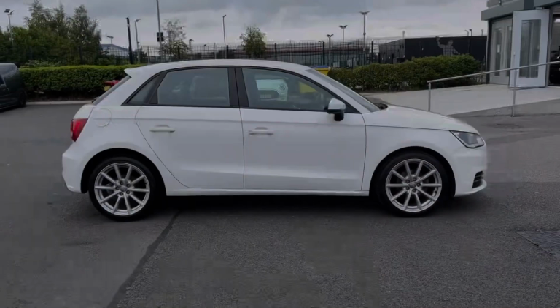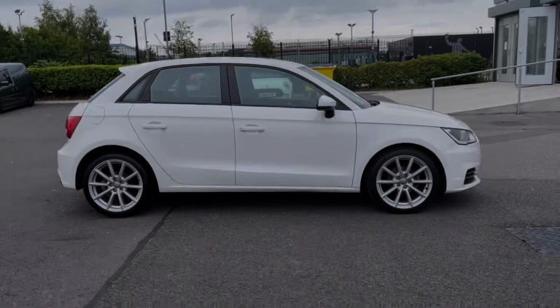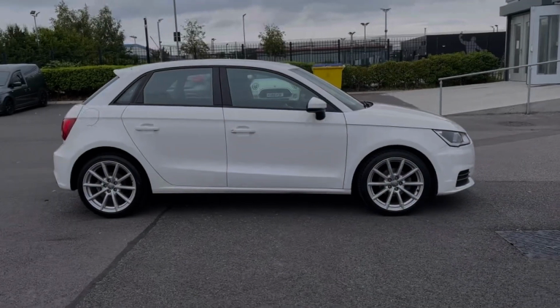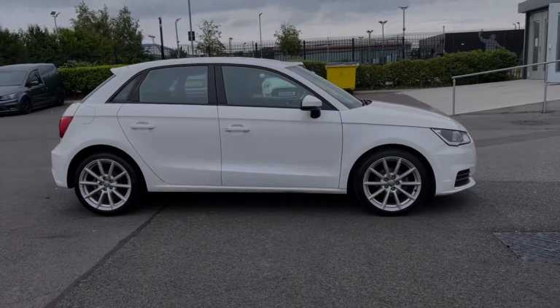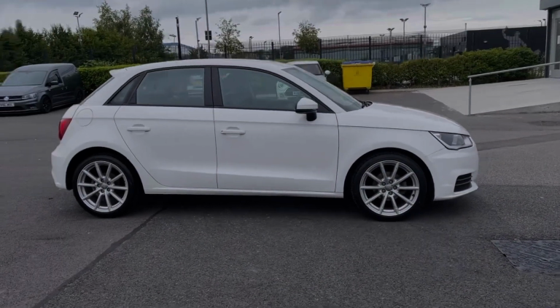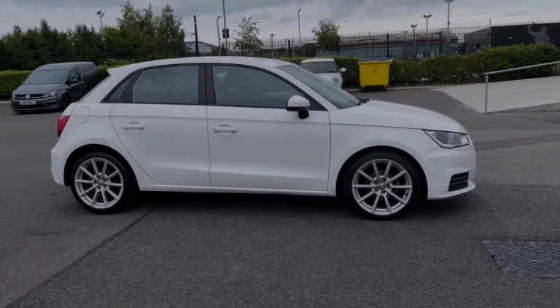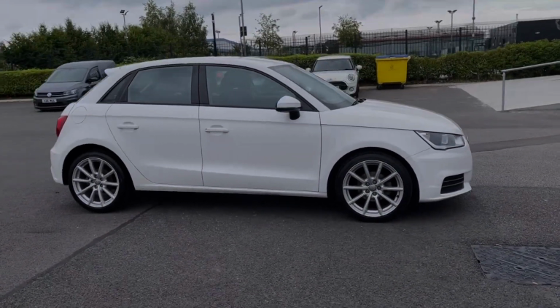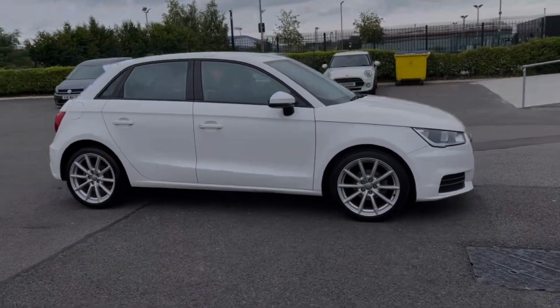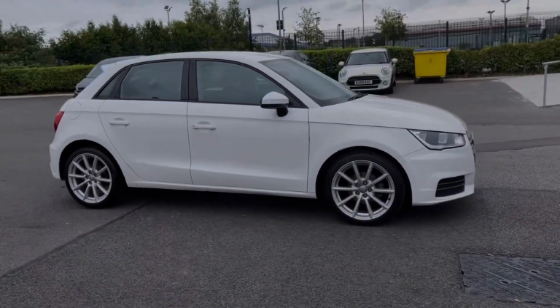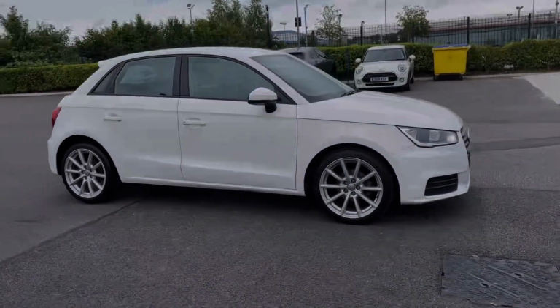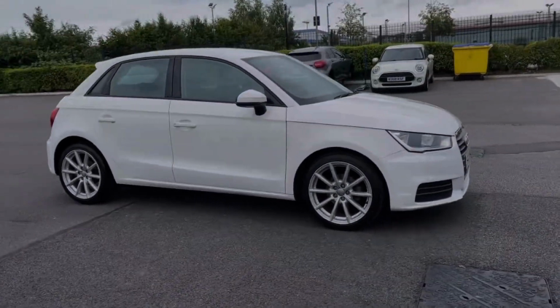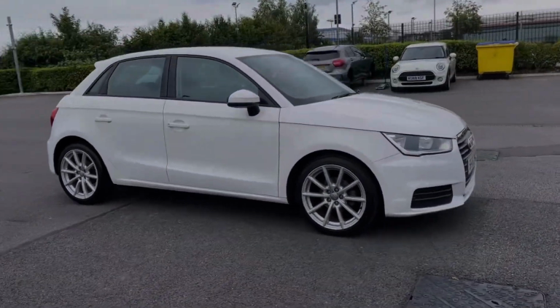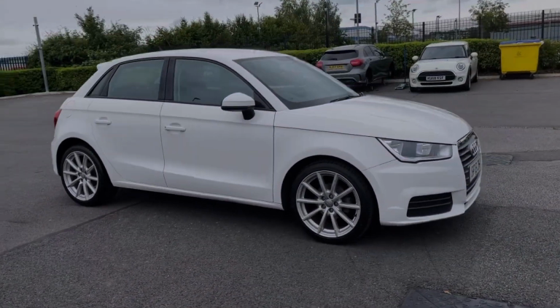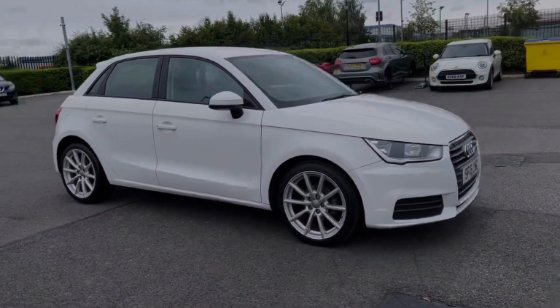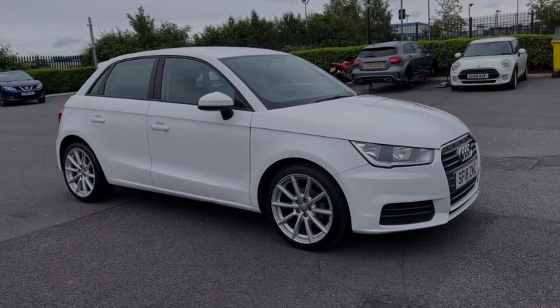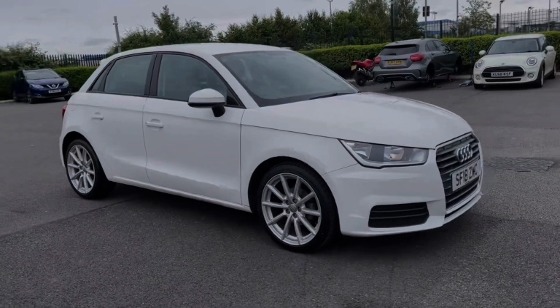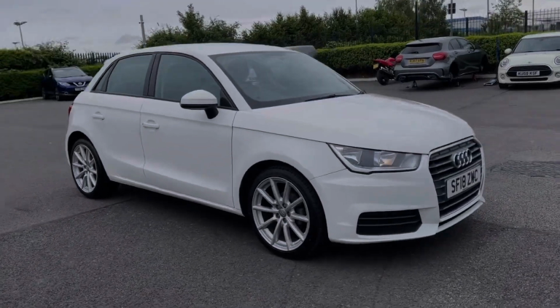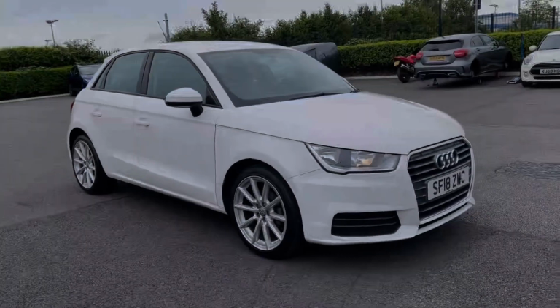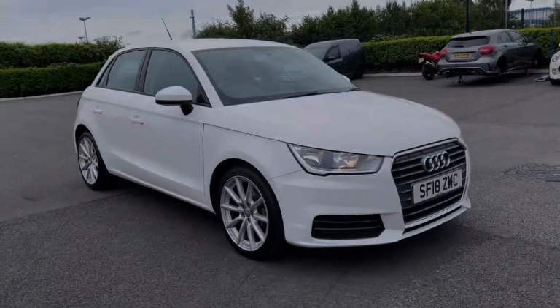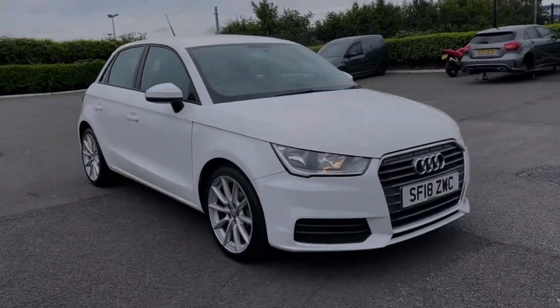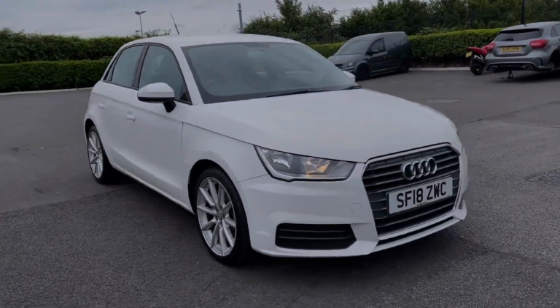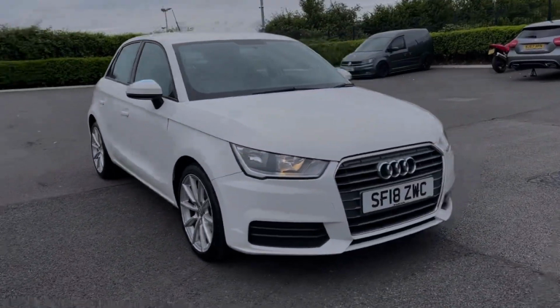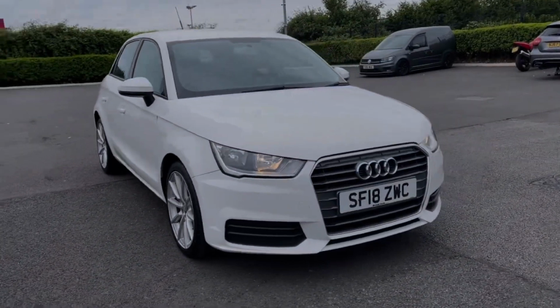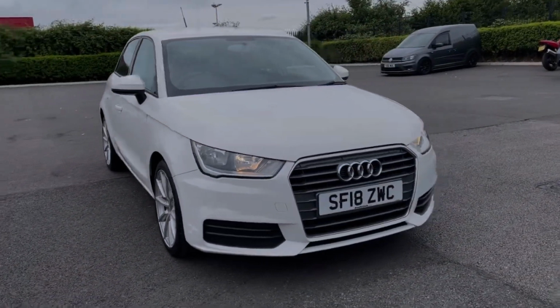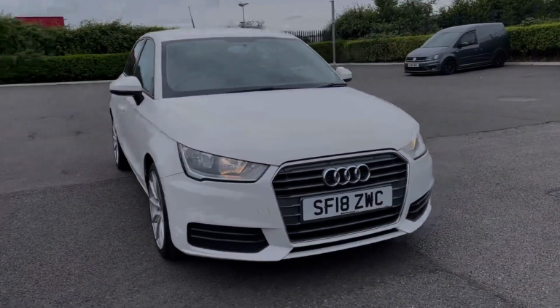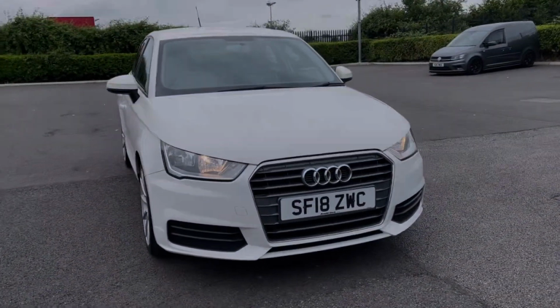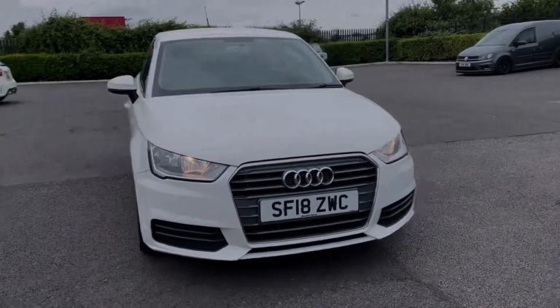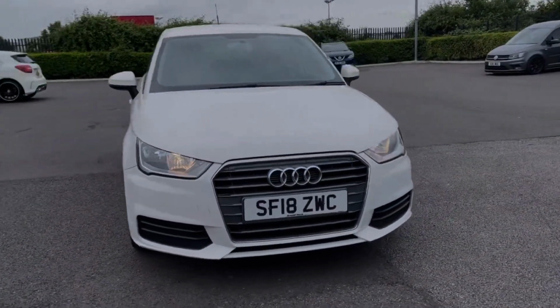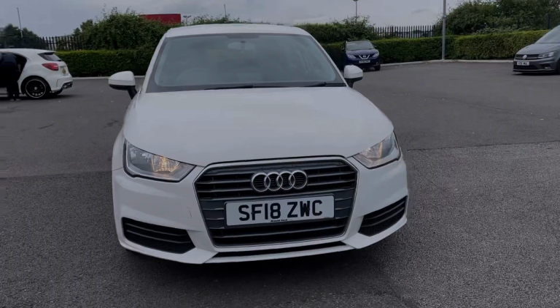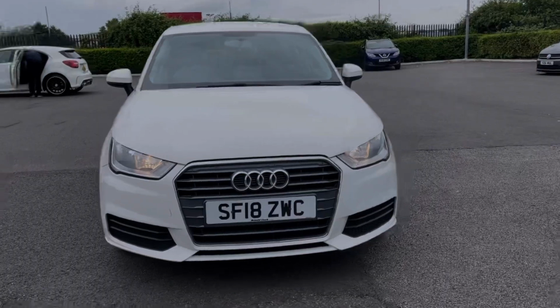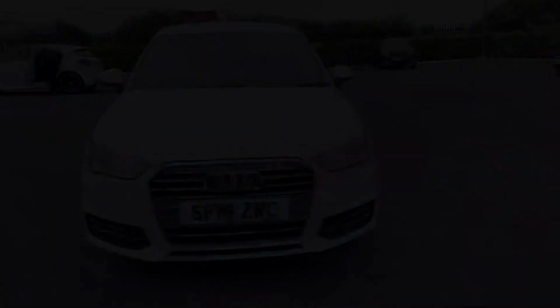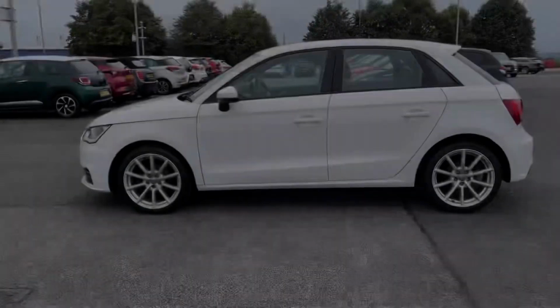This is the Audi A1 SE Sportback, it's a 2018 model coming with the 1 litre petrol engine and manual transmission. The car comes from three previous owners and boasts 32,000 miles on the clock.